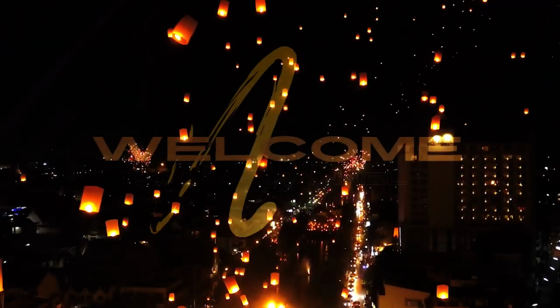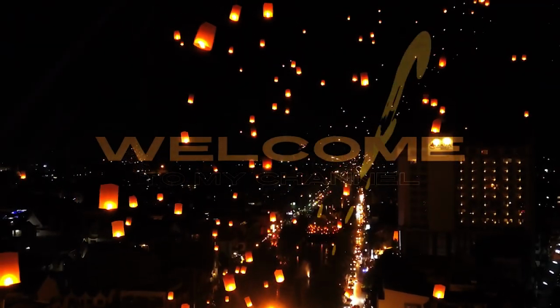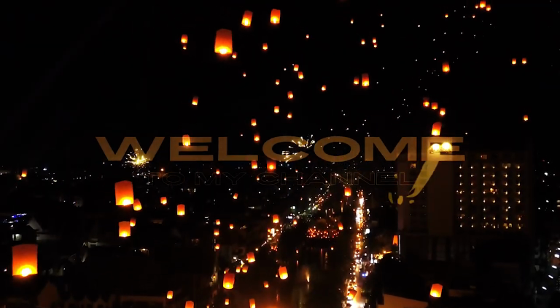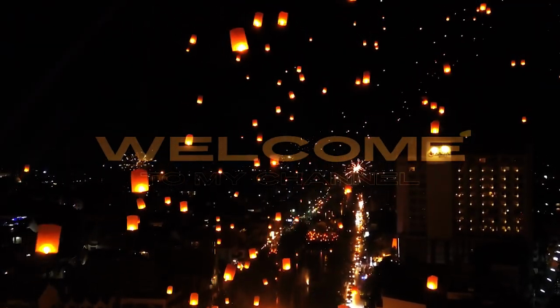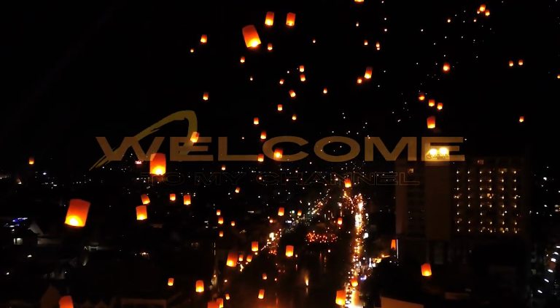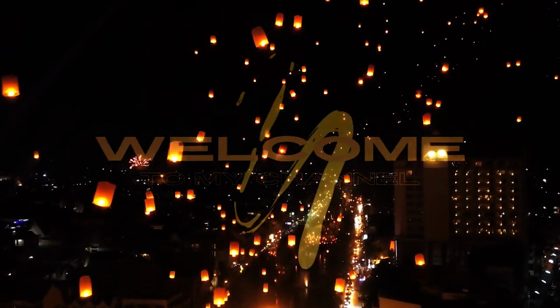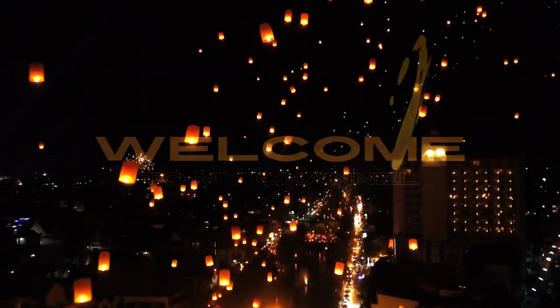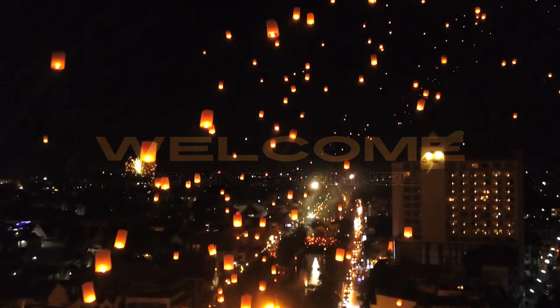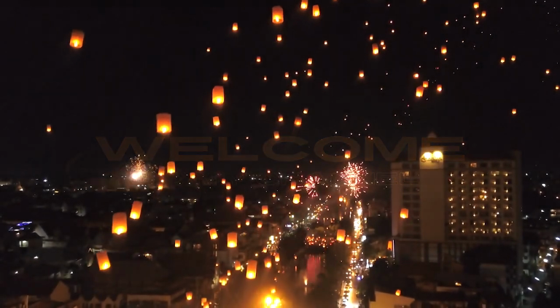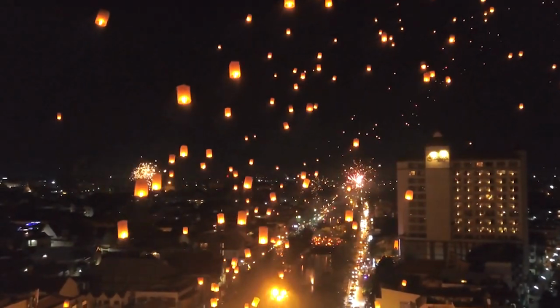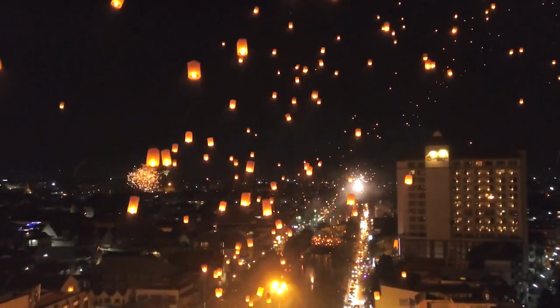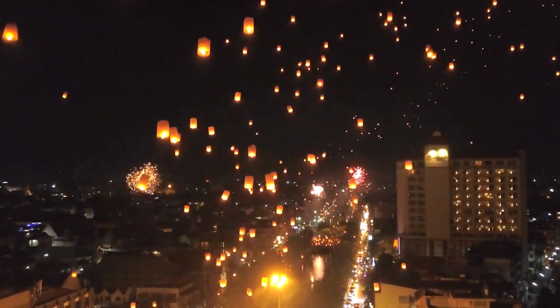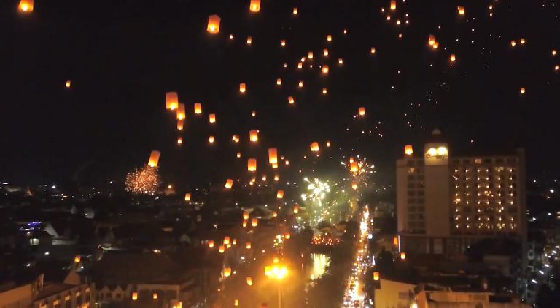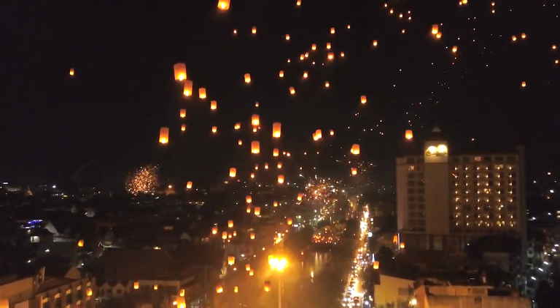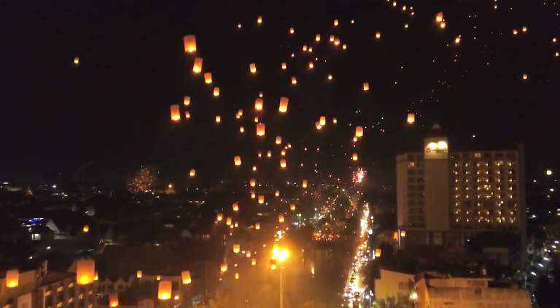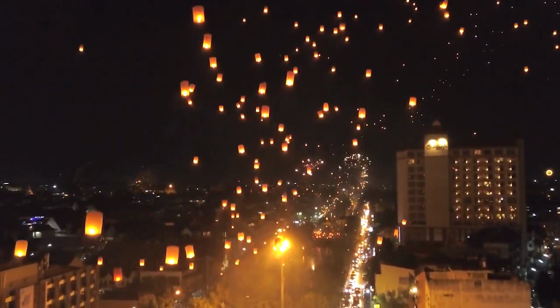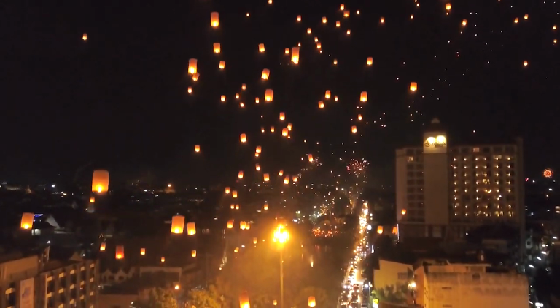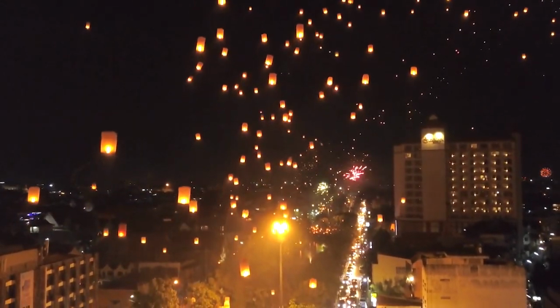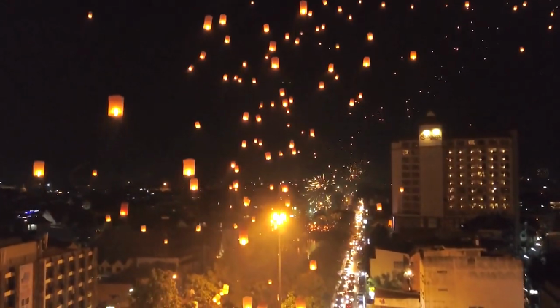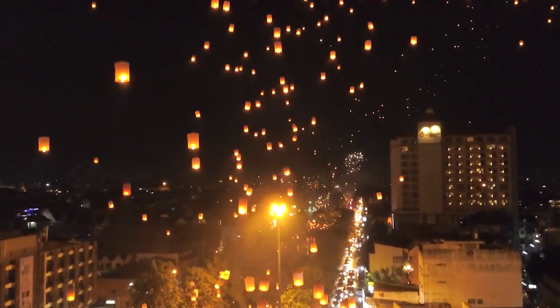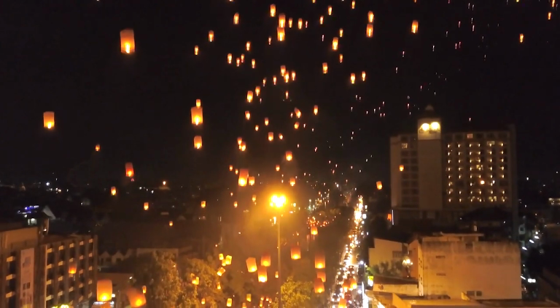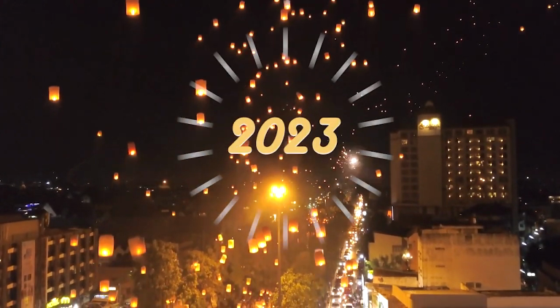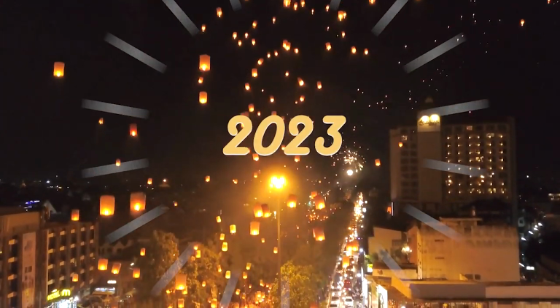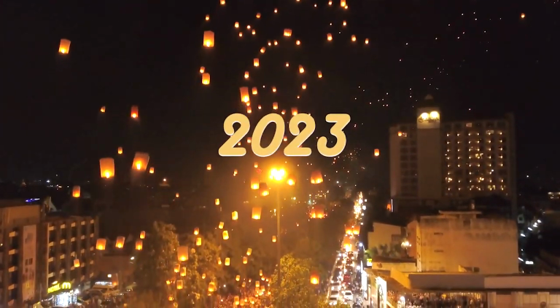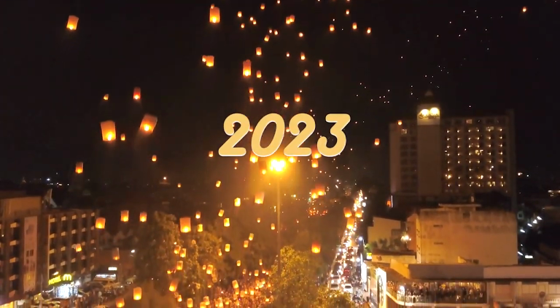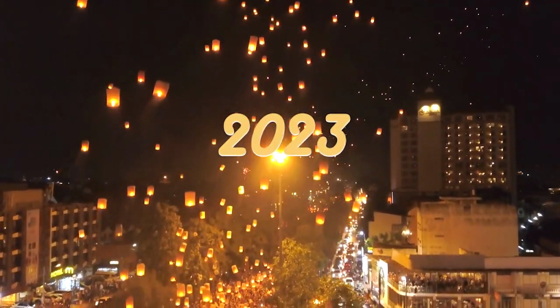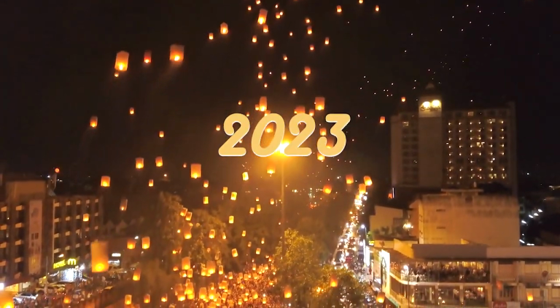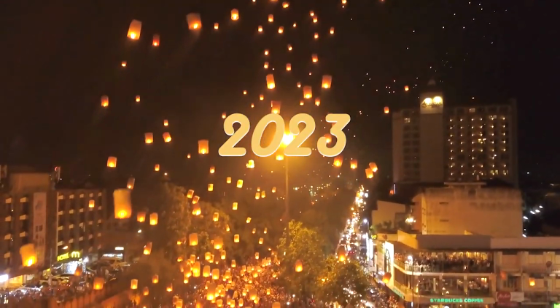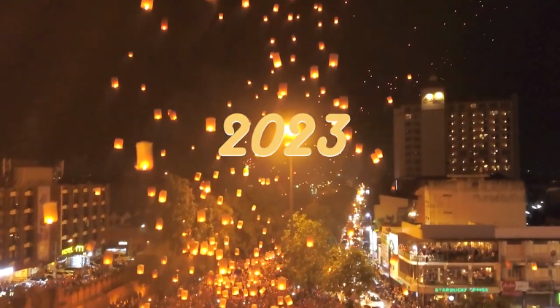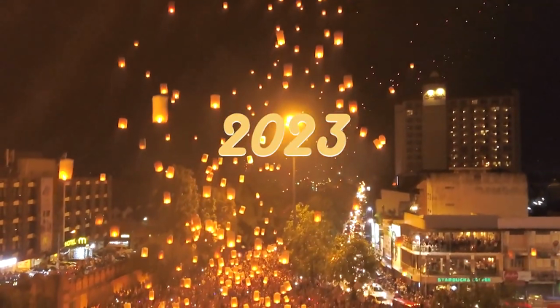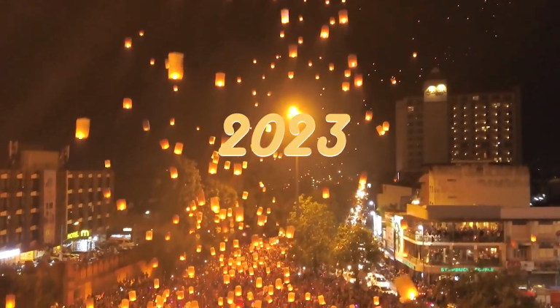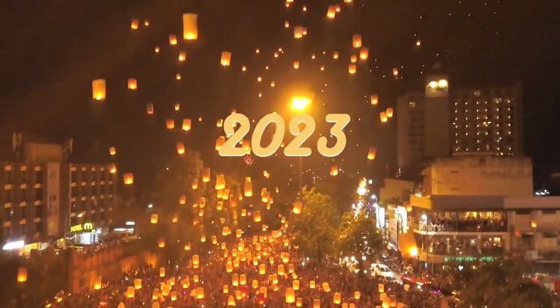Hi everyone, welcome or welcome back to my channel. This is Iris and I am happy to present you my first video of 2023, even though I filmed this art piece back in 2022.